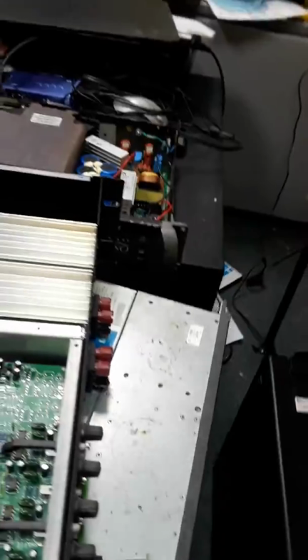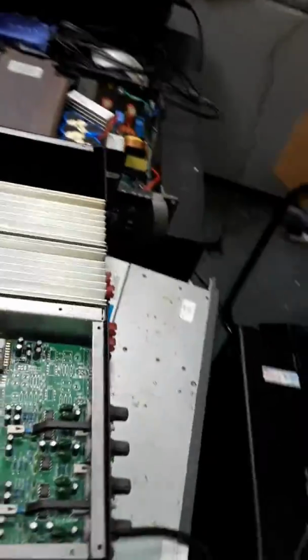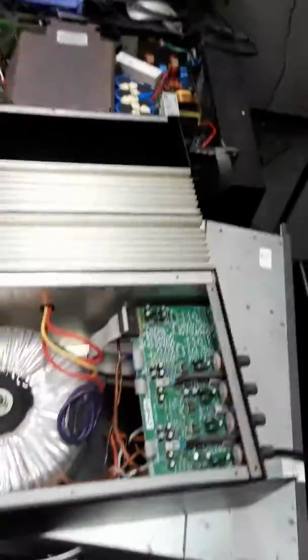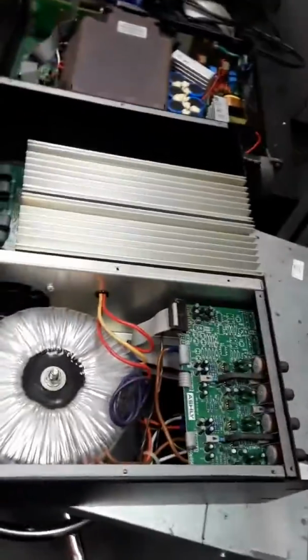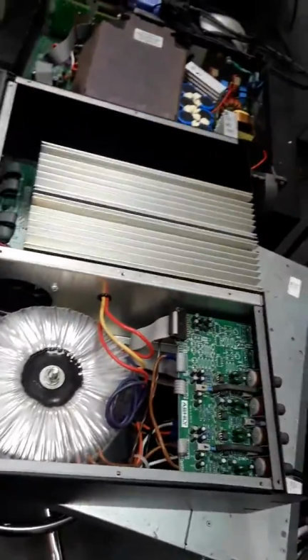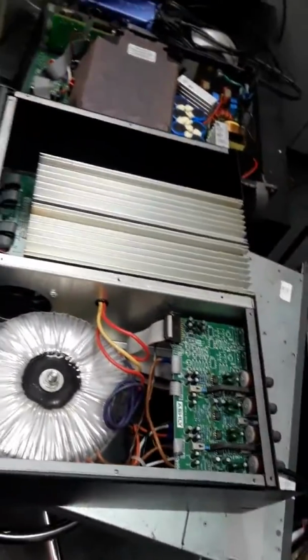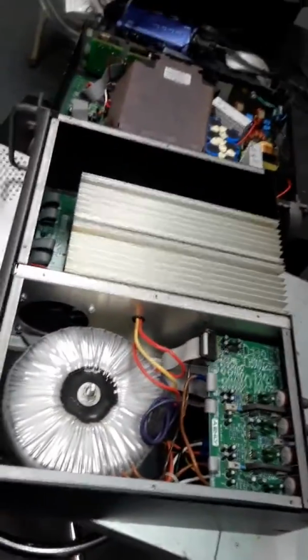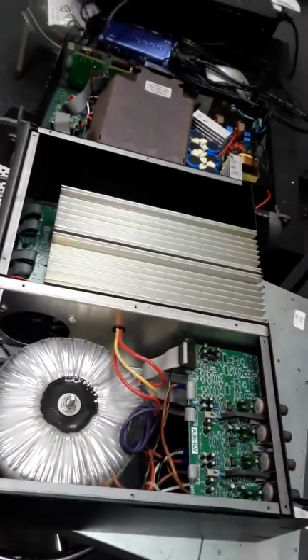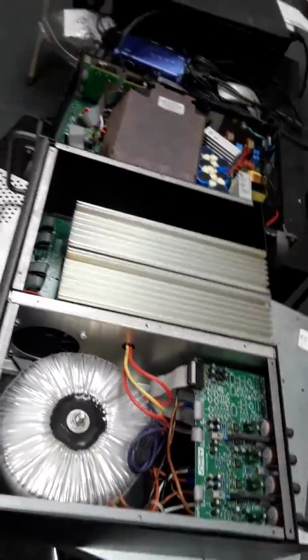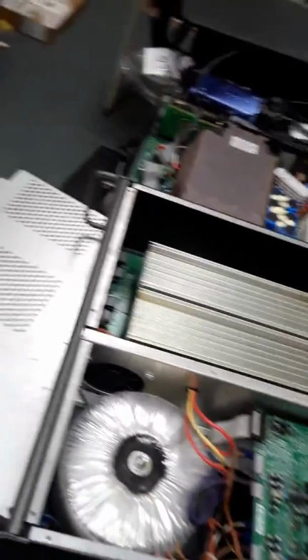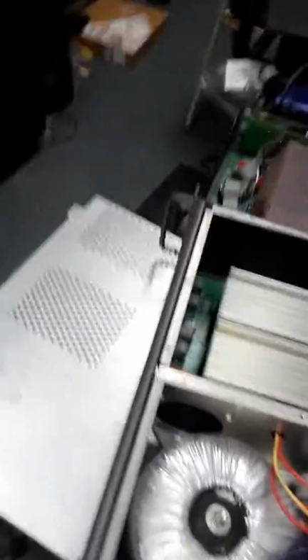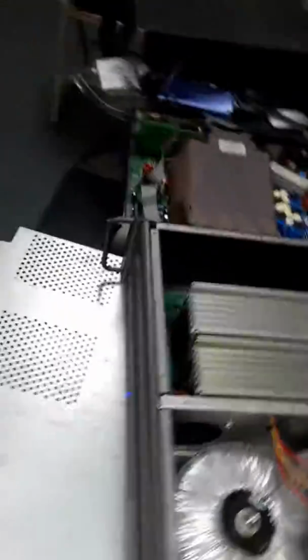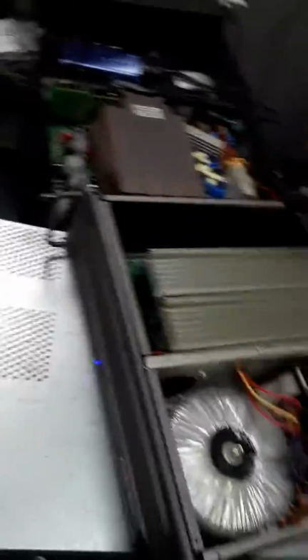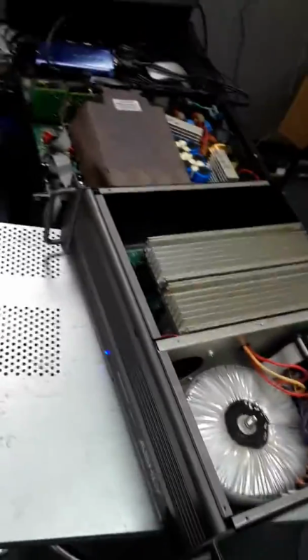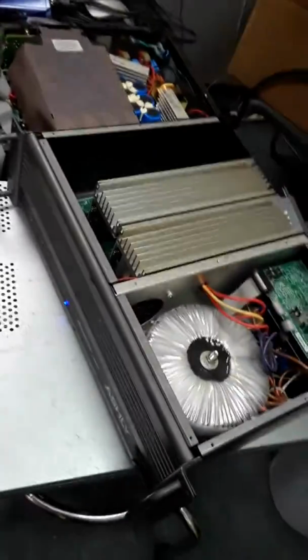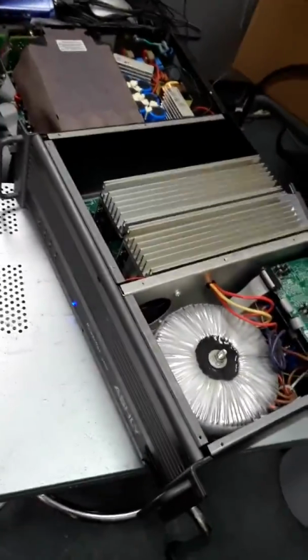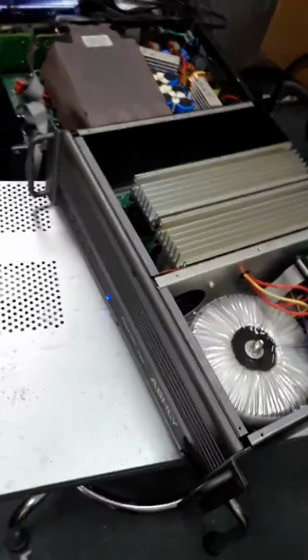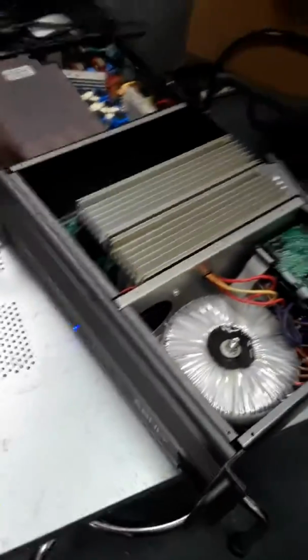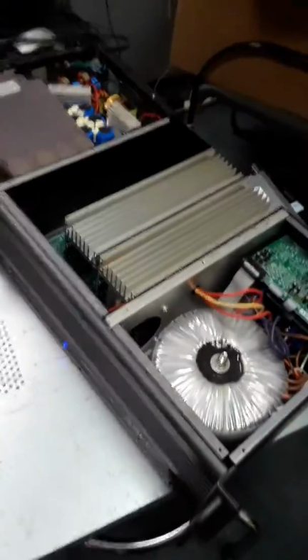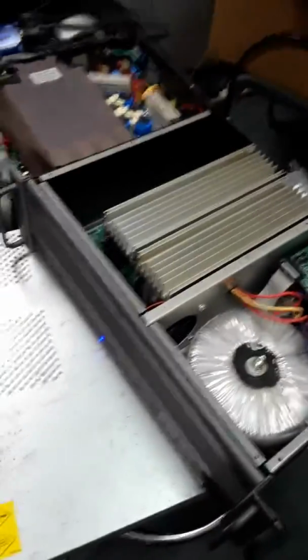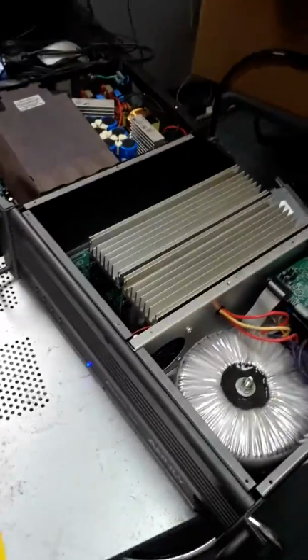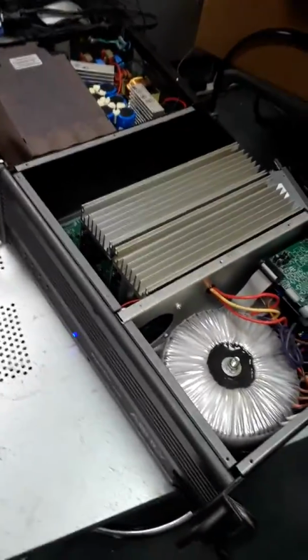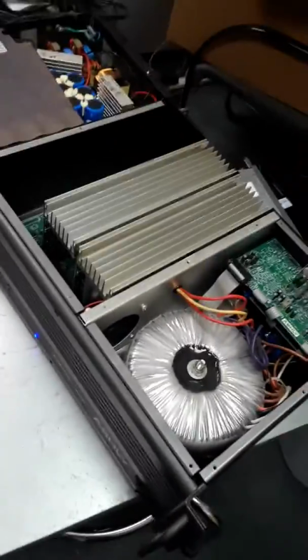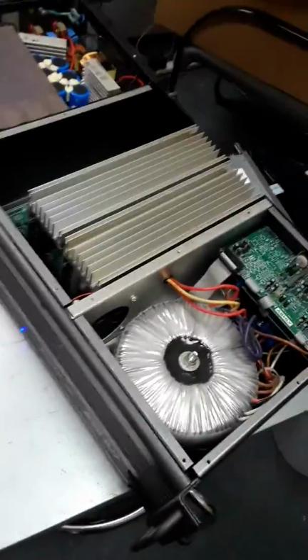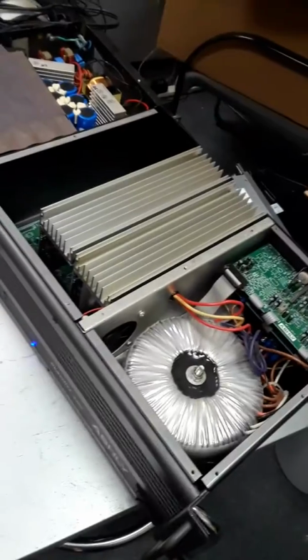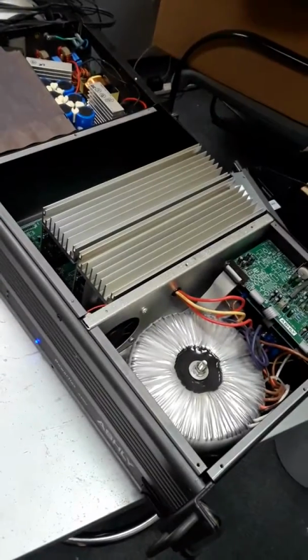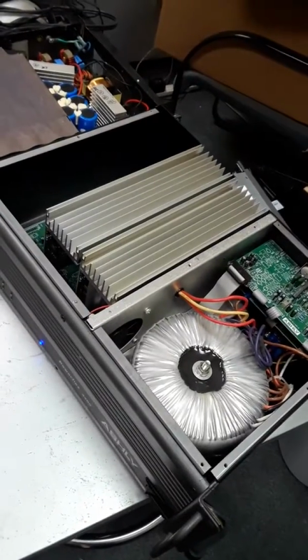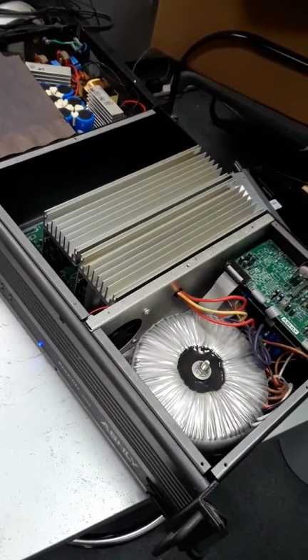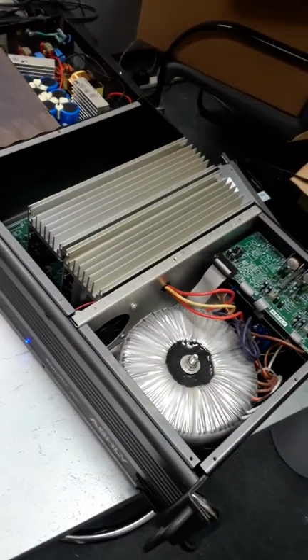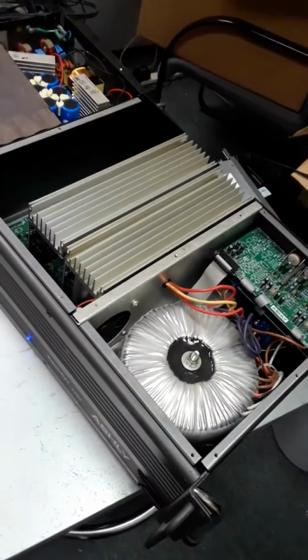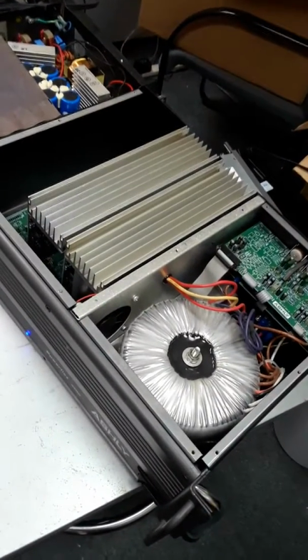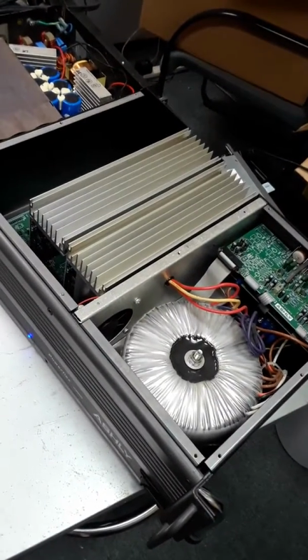Put some power to it — oh, that buzzing sound doesn't sound too good at all. Sounds like it's about to explode. But I'm gonna fix it.